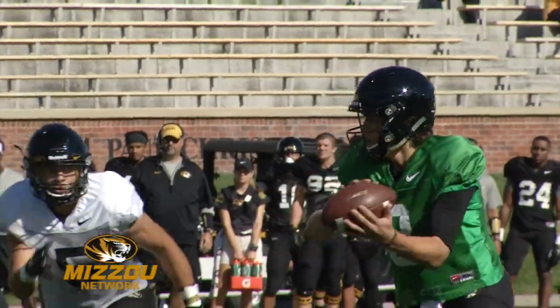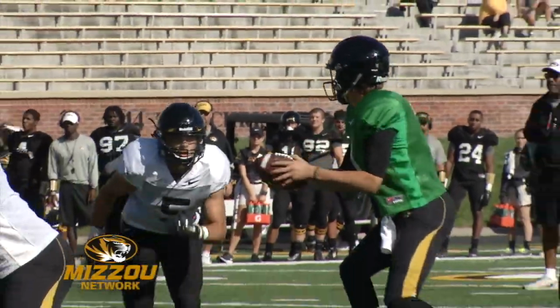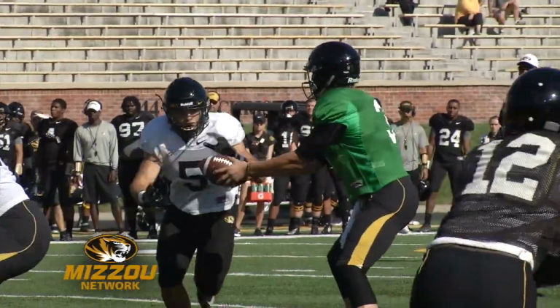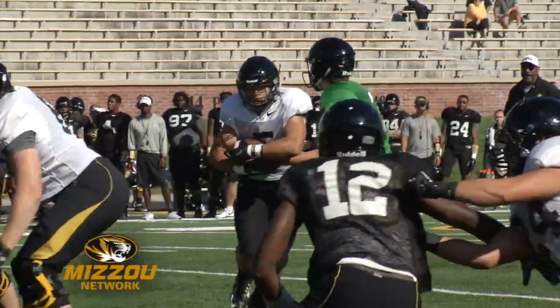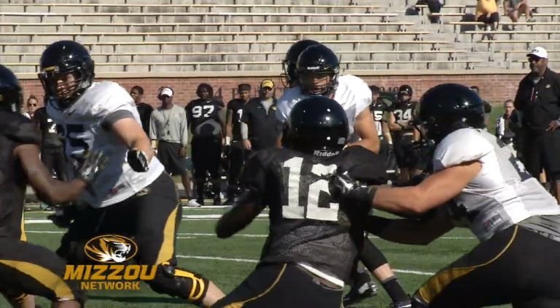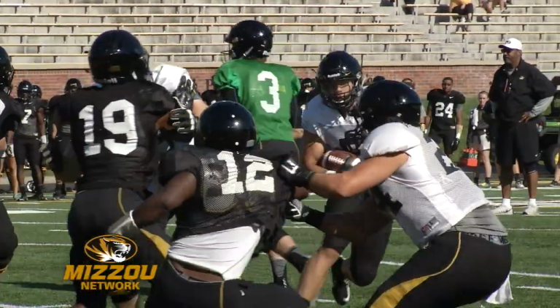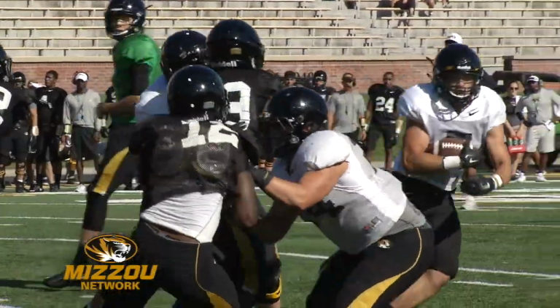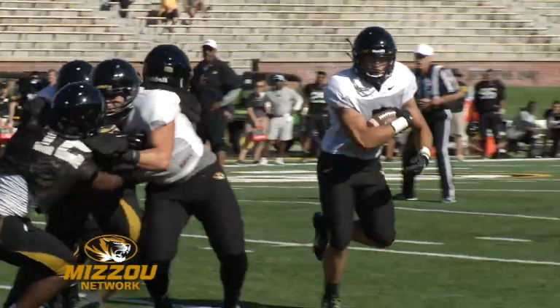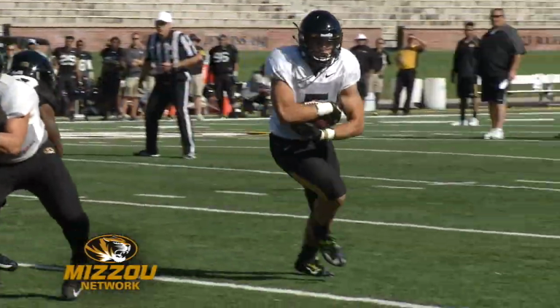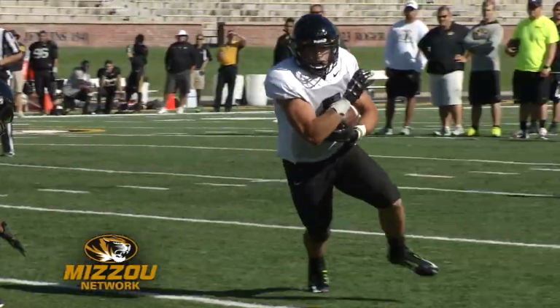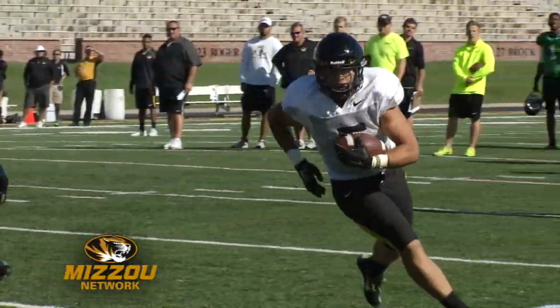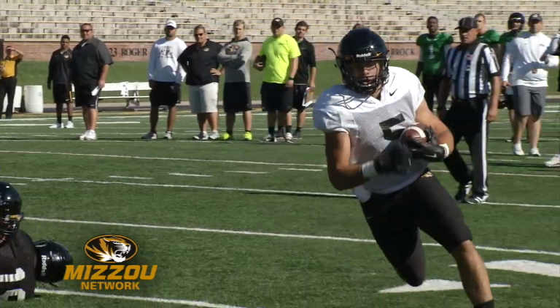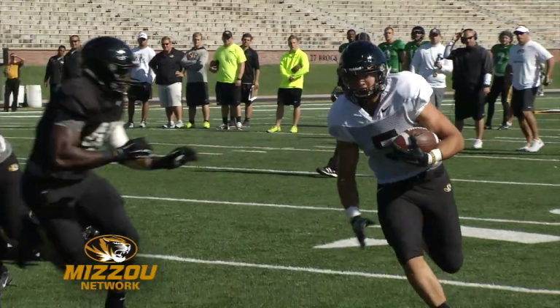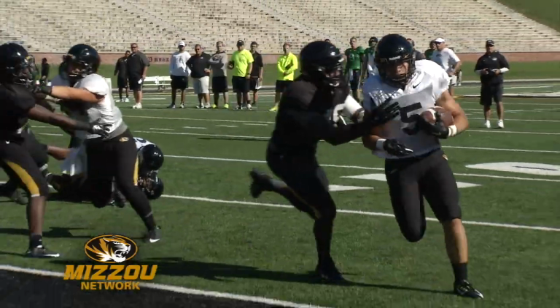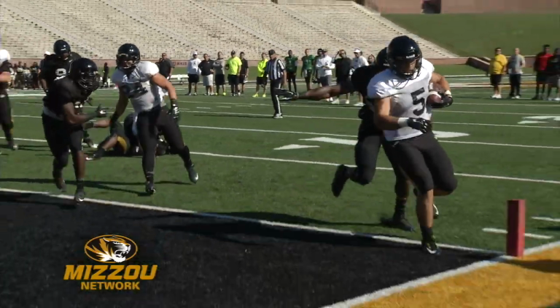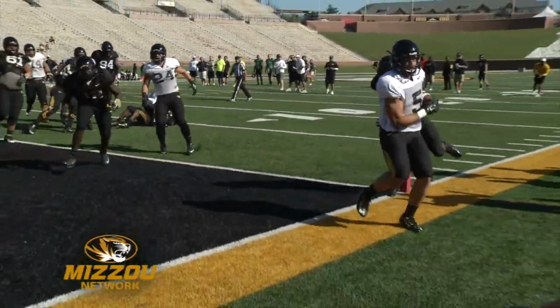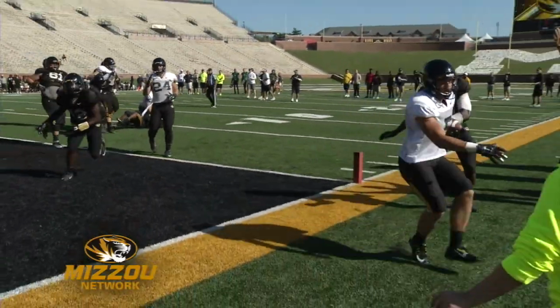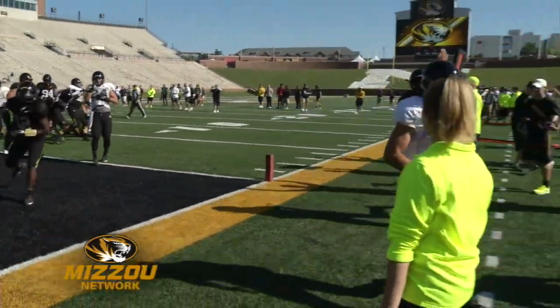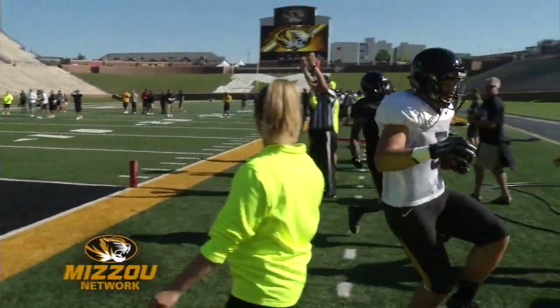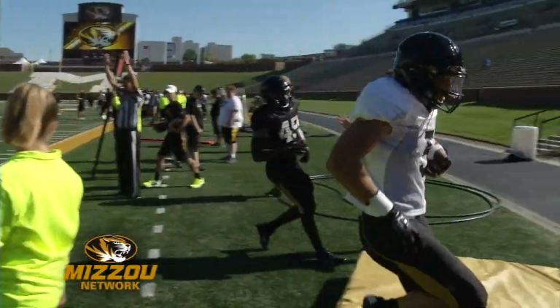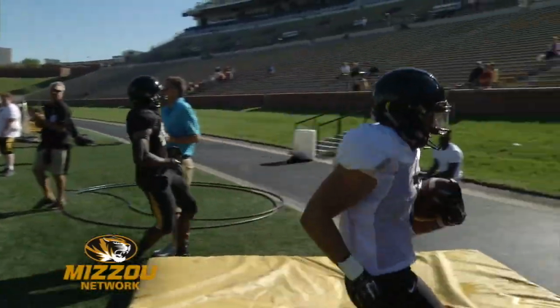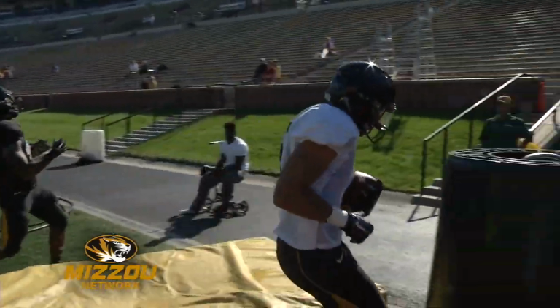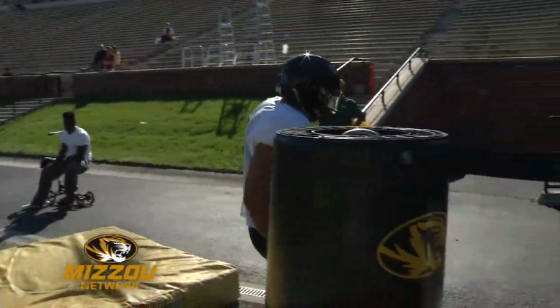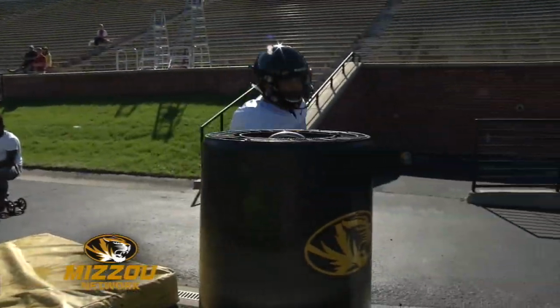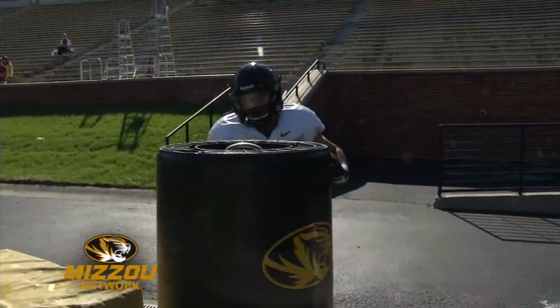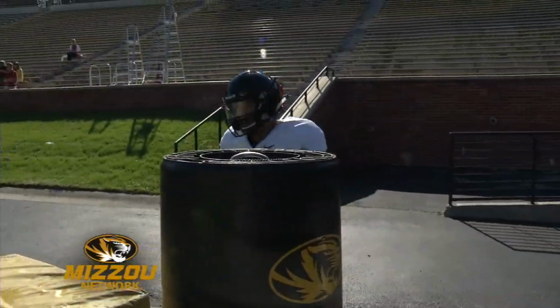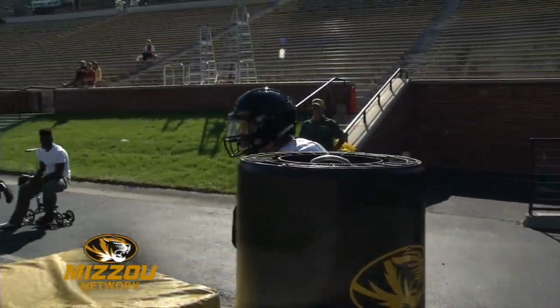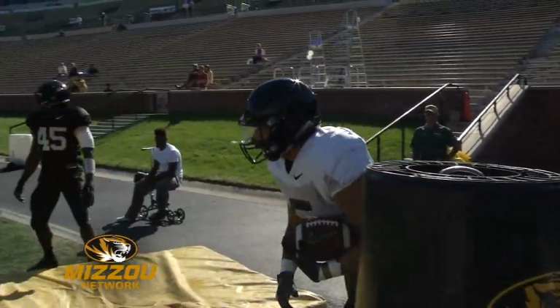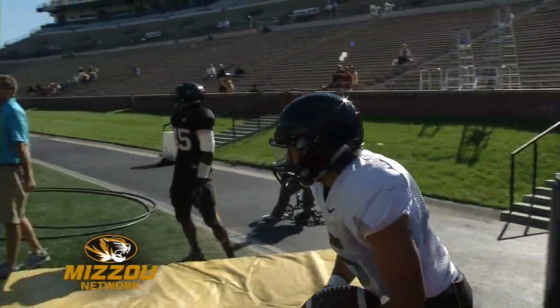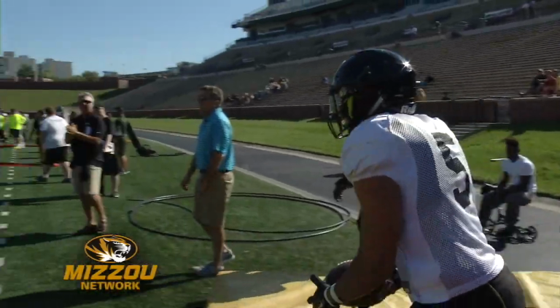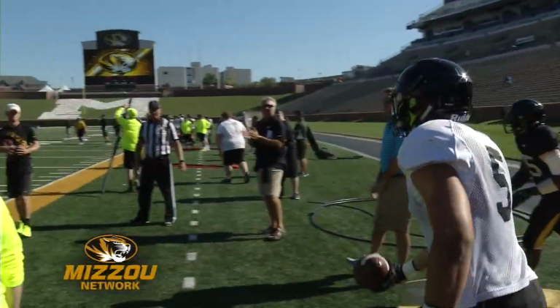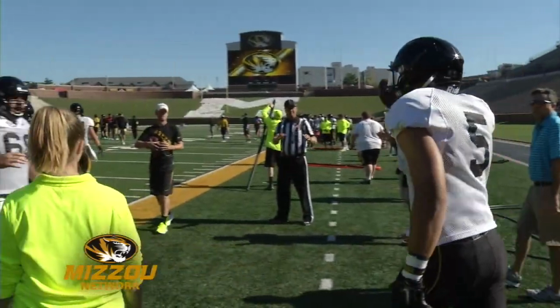That led to this. The freshman from Kansas City, Marquise Doherty, finds the corner, motors into the end zone from a couple yards out for another offensive touchdown.